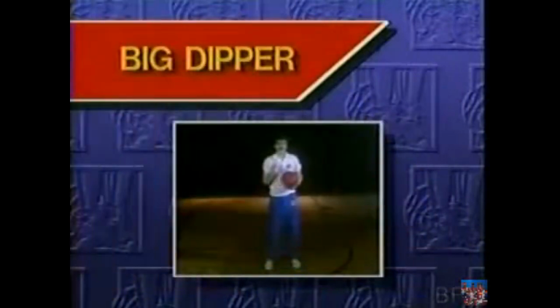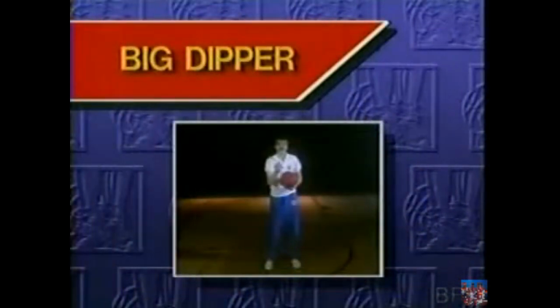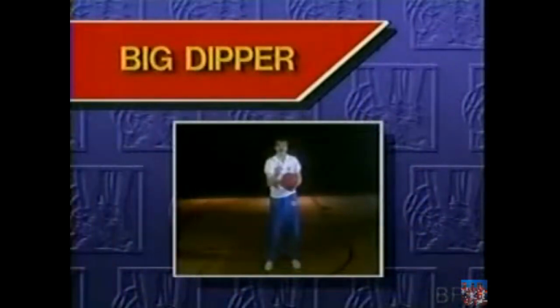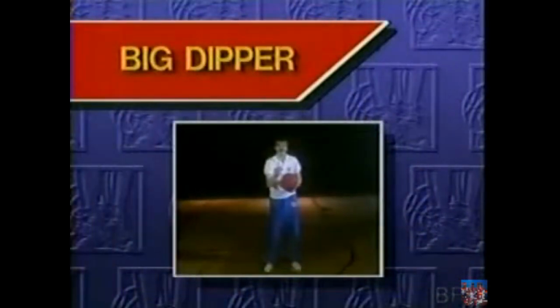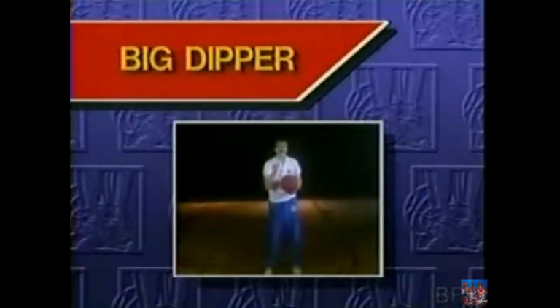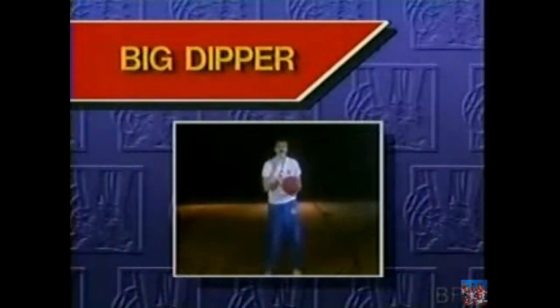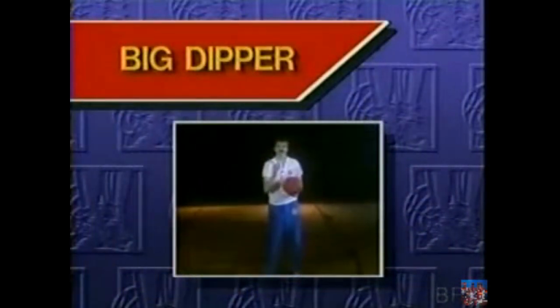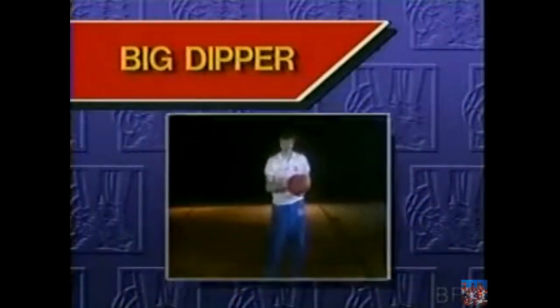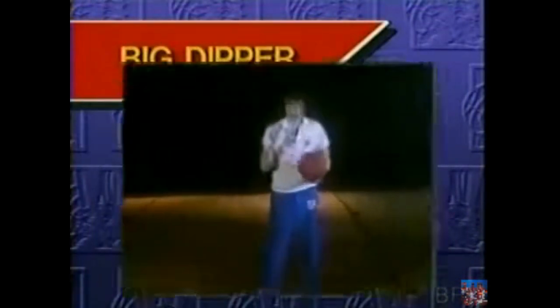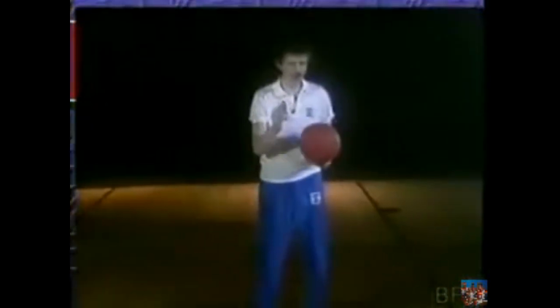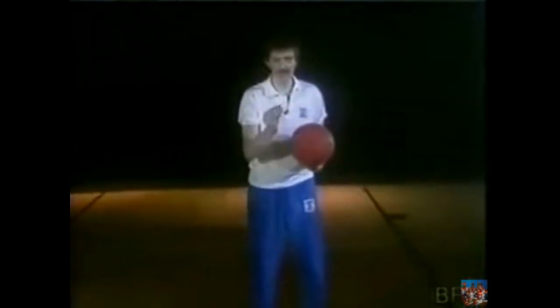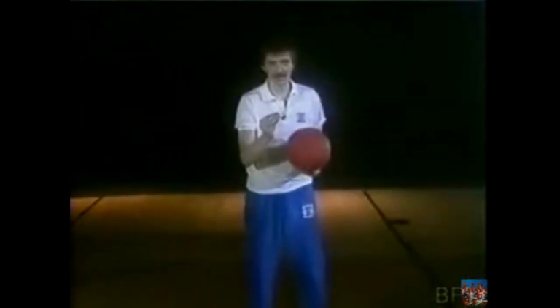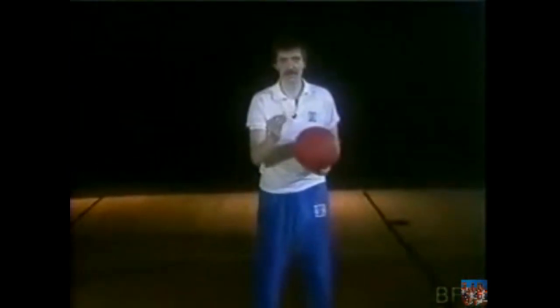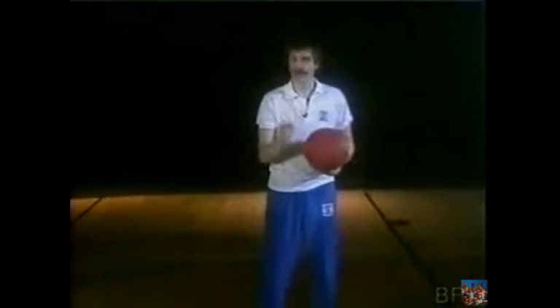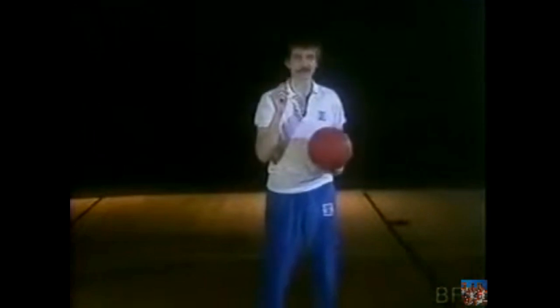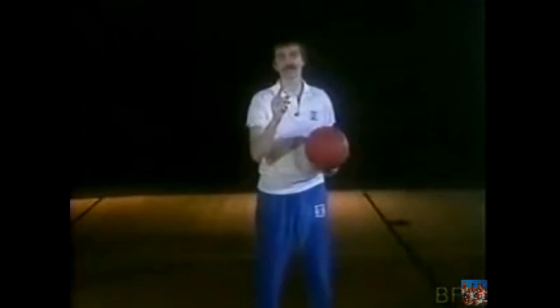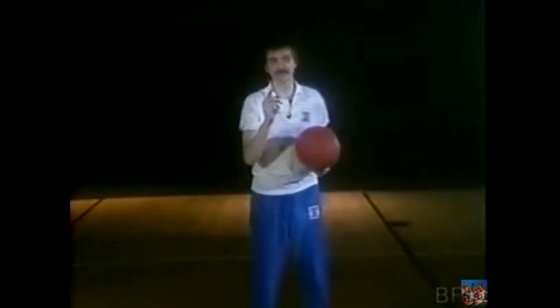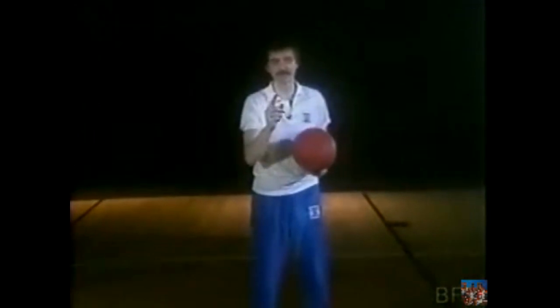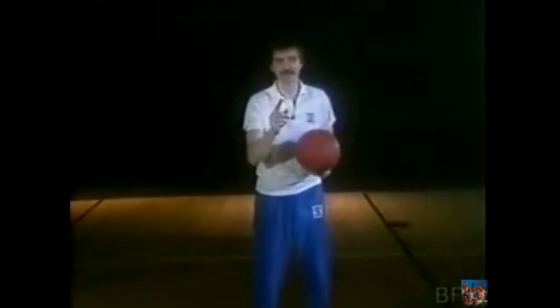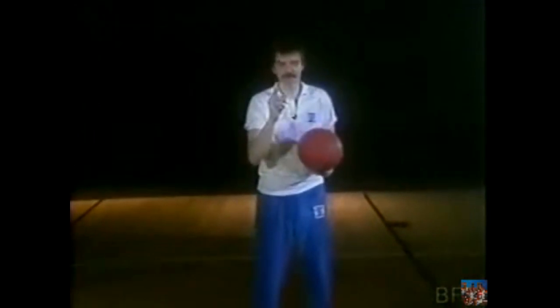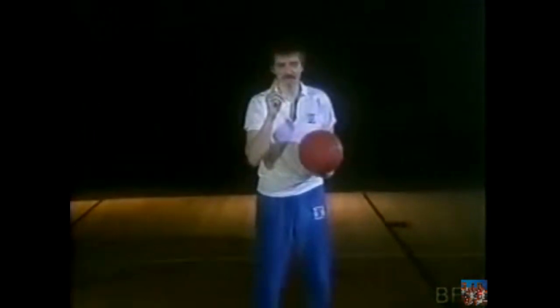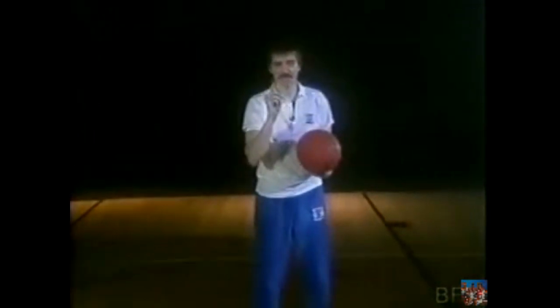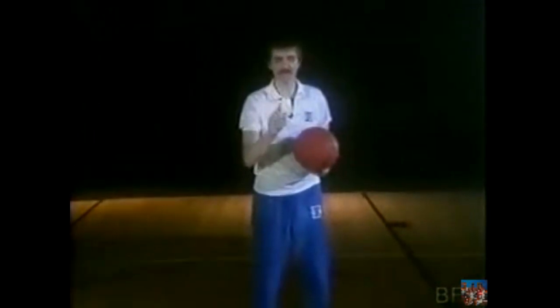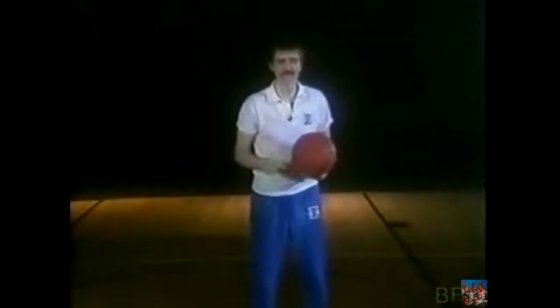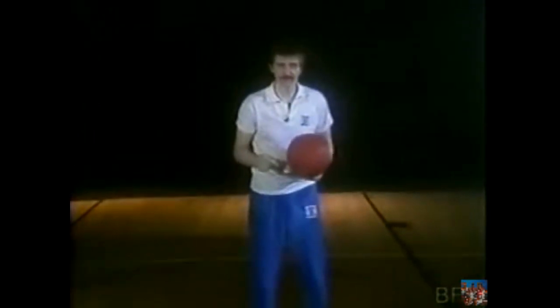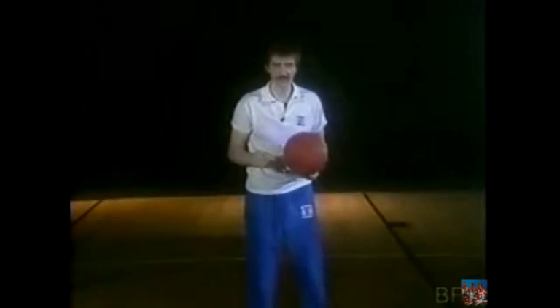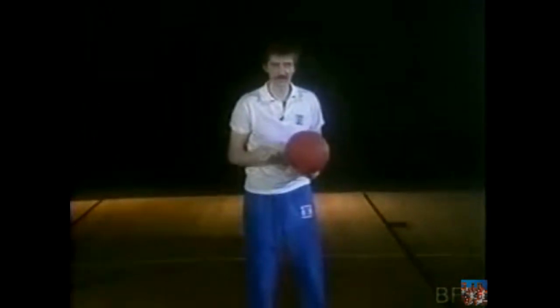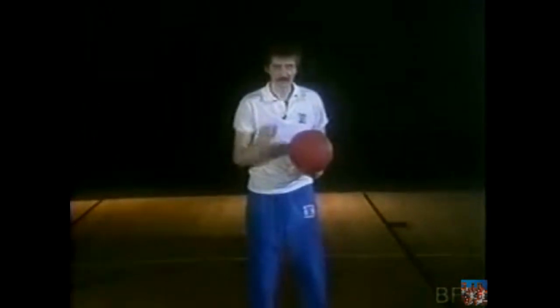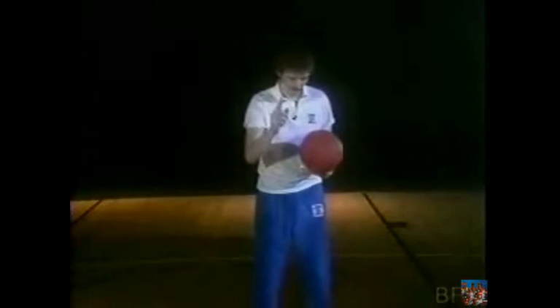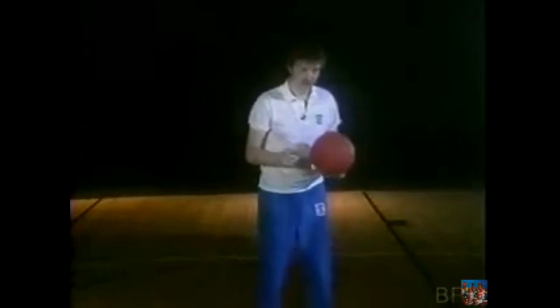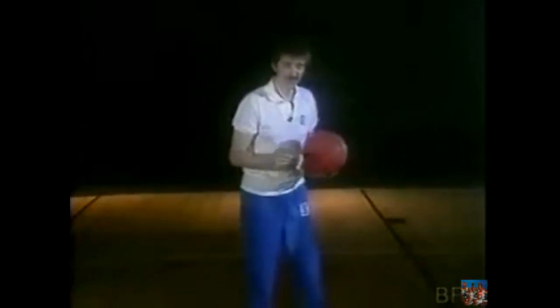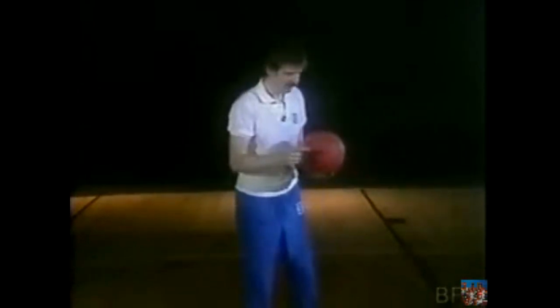The last part of the space catch is called the big dipper. This is the hardest part of this drill, and it's really the most fun, but you've got to be very careful when you do this particular type of drill. Let's get right into it.